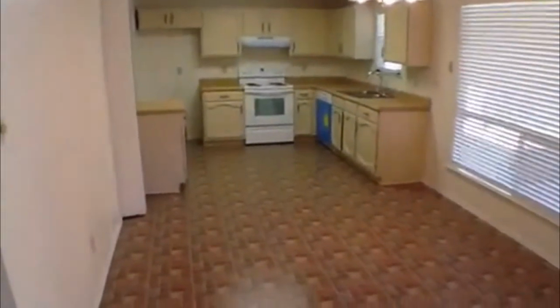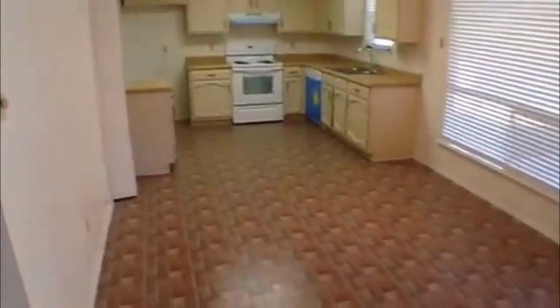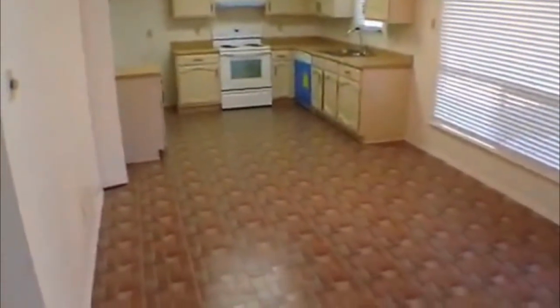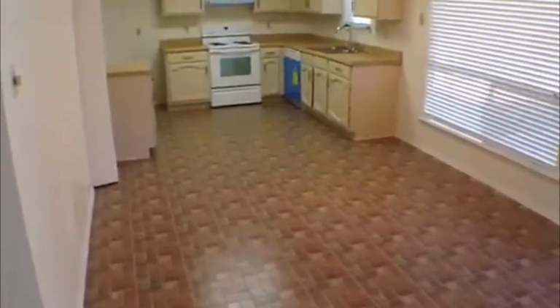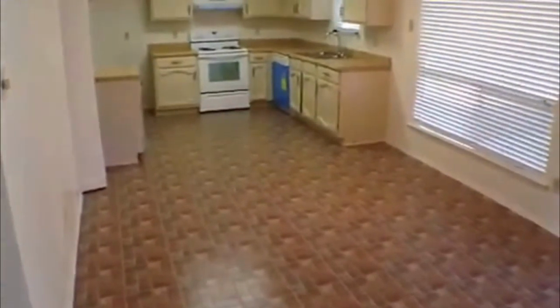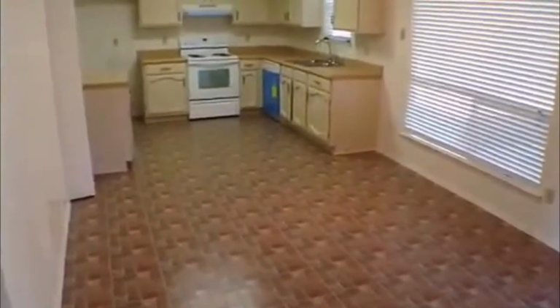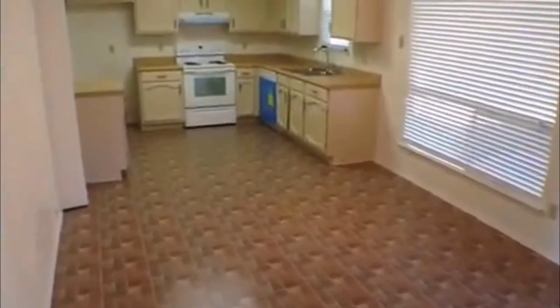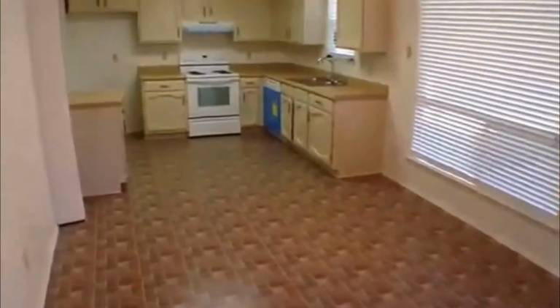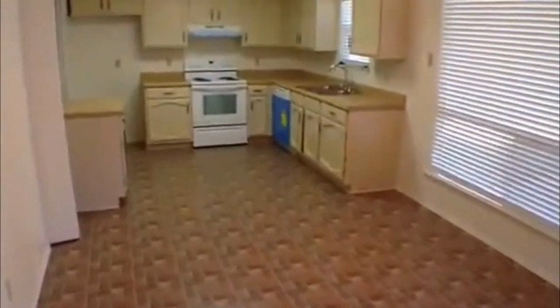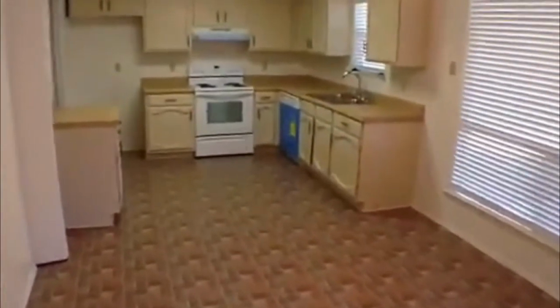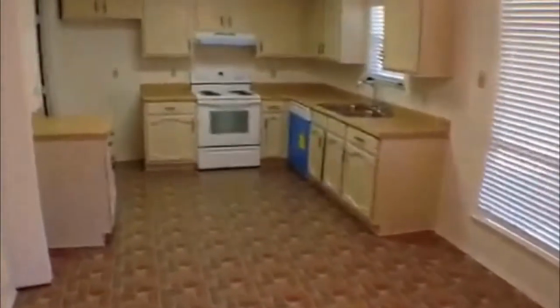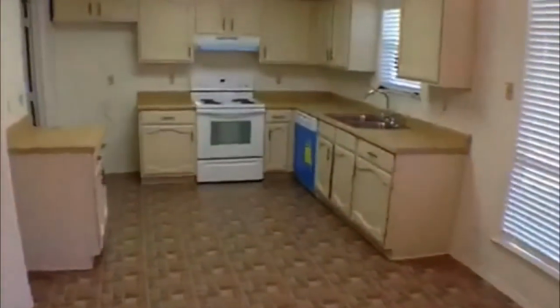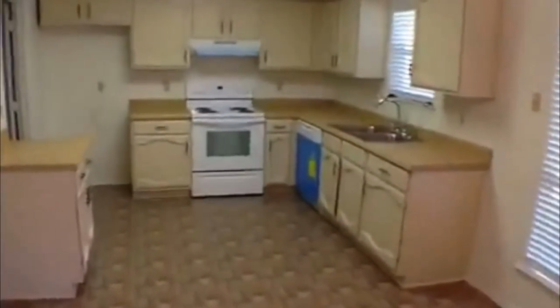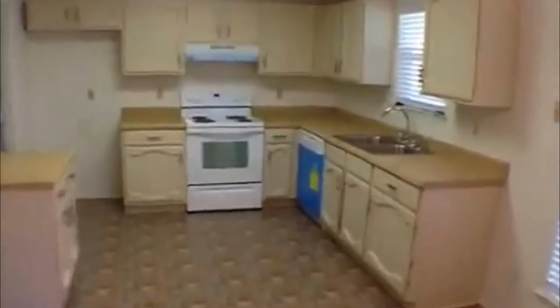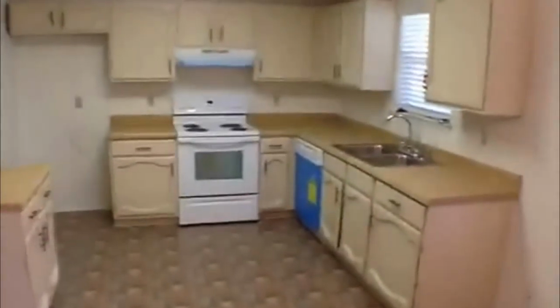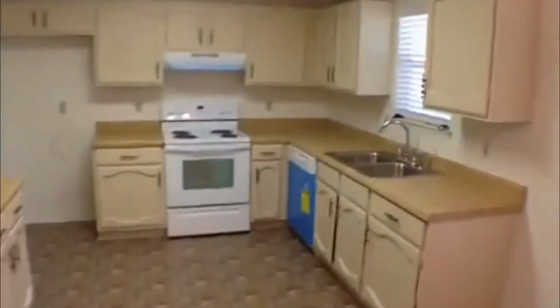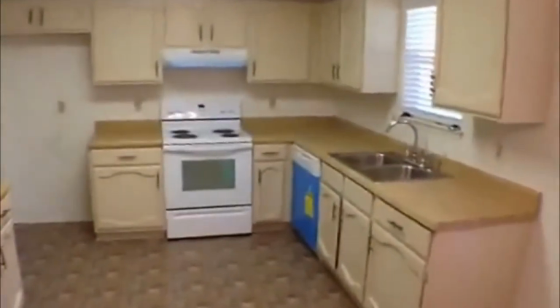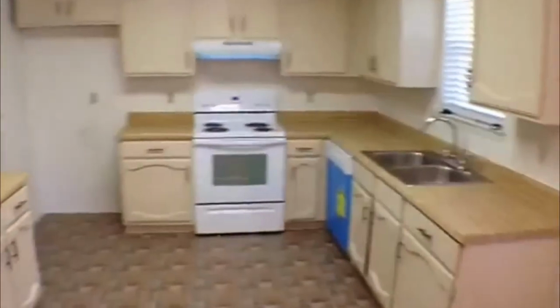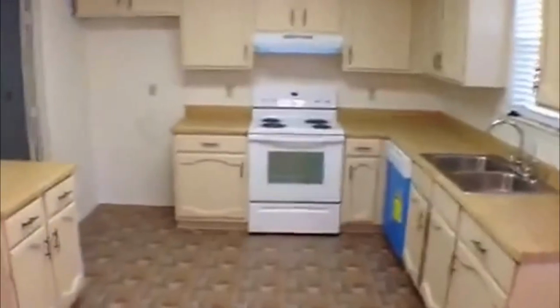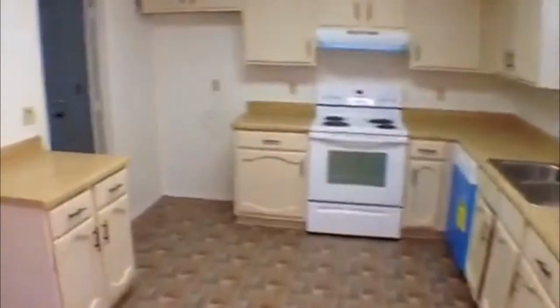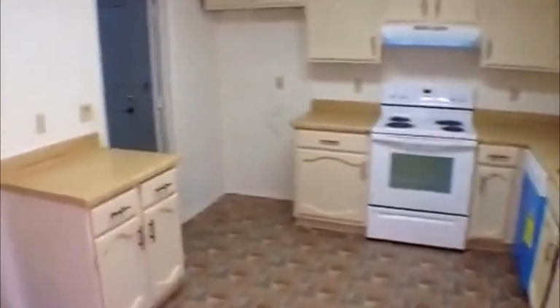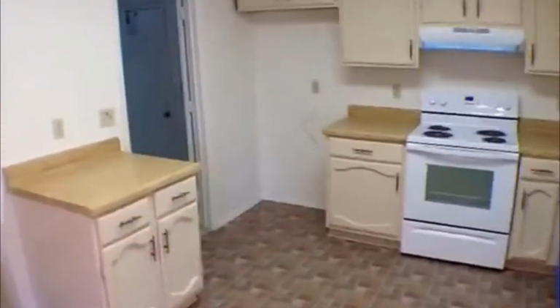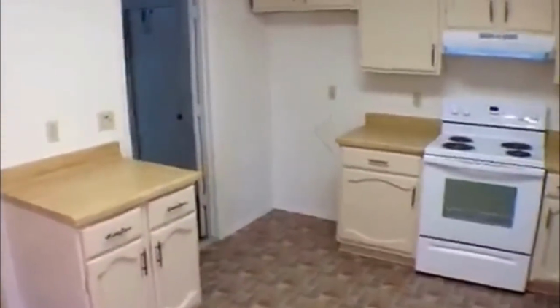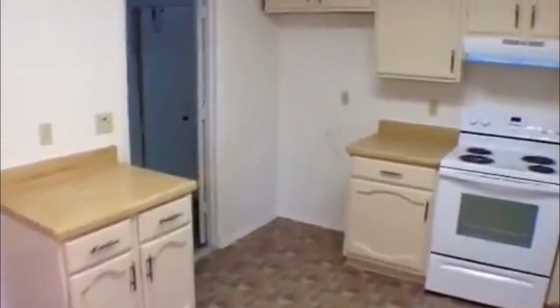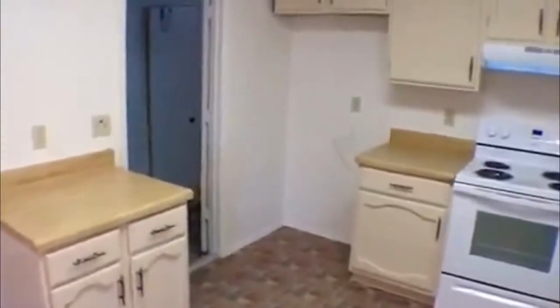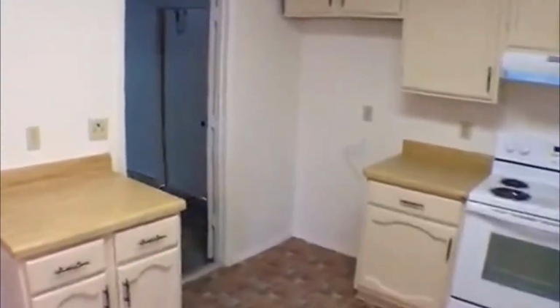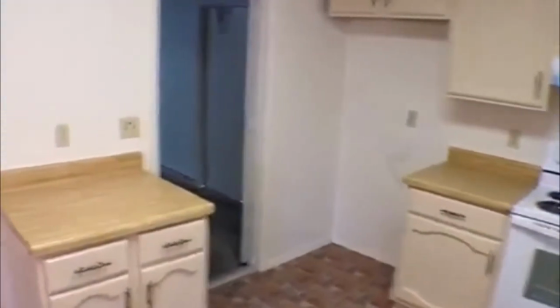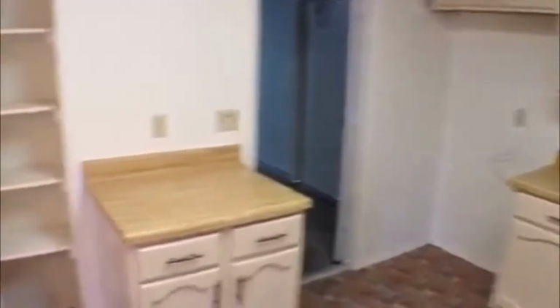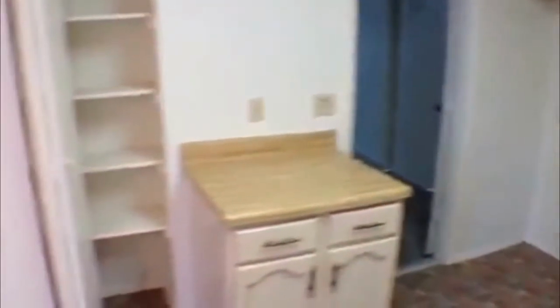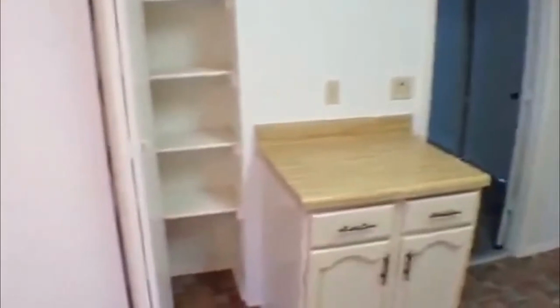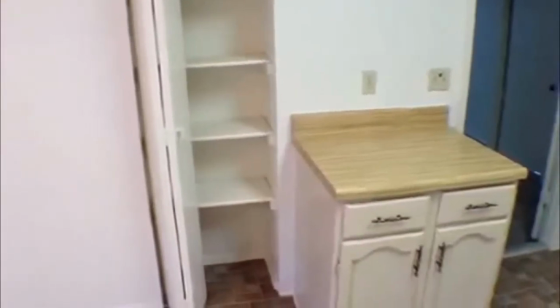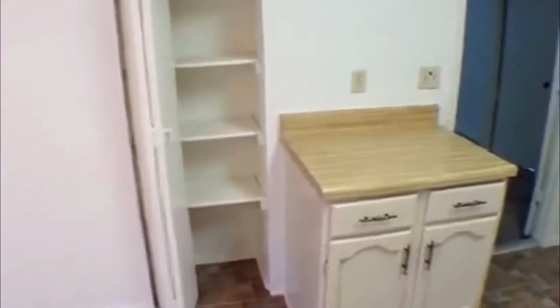Nice big dining area right here — a nice big table would fit there. You have a new stove and a new dishwasher. That's where your refrigerator will go, right there in the corner. There's also a little pantry area right here as well.